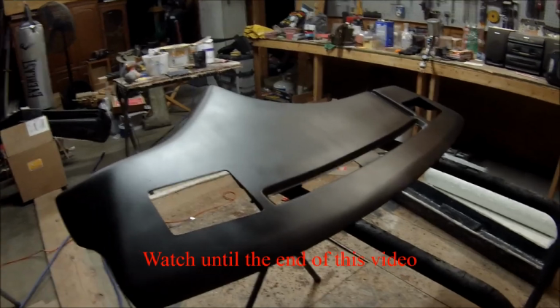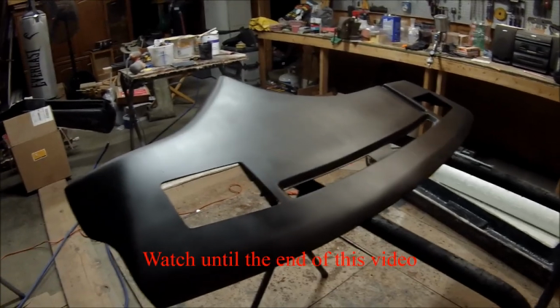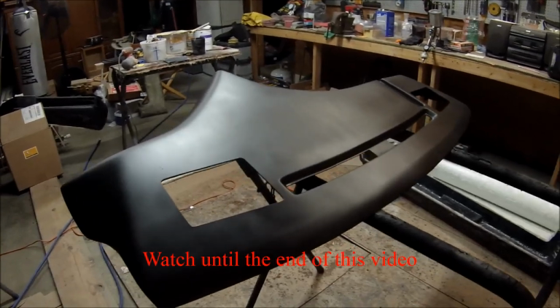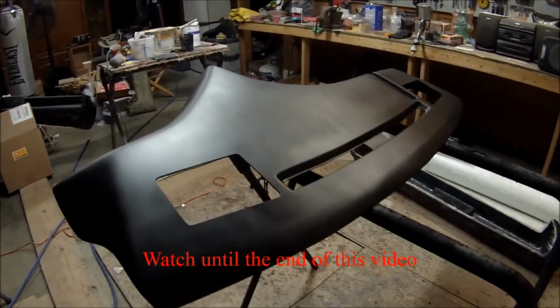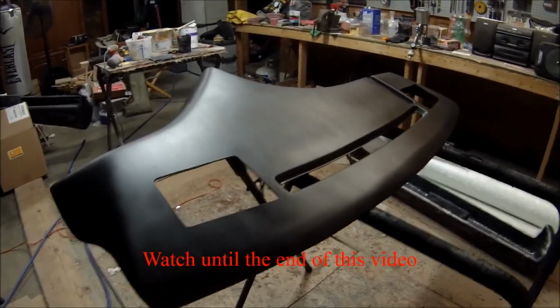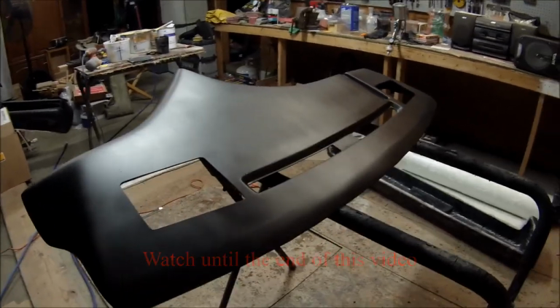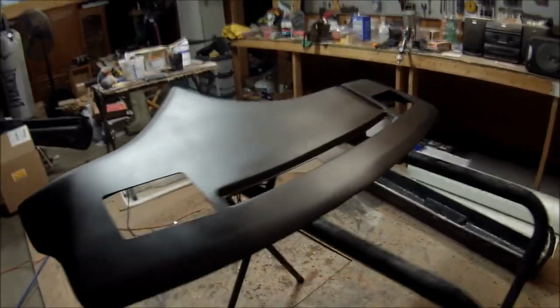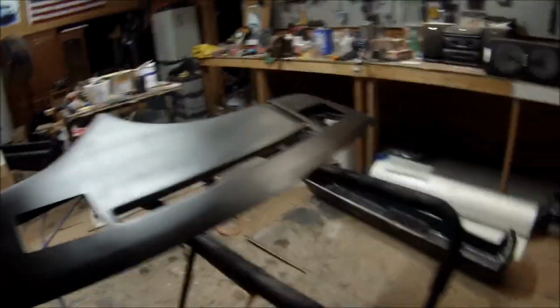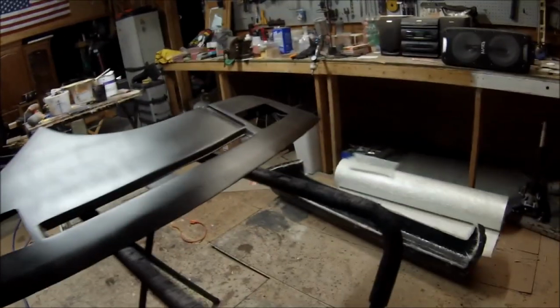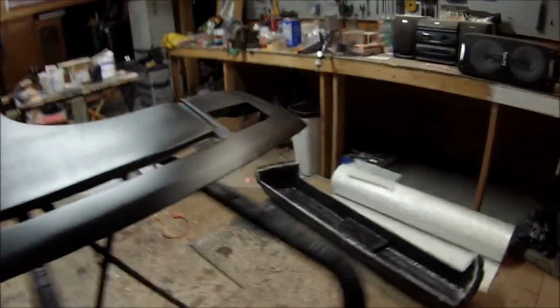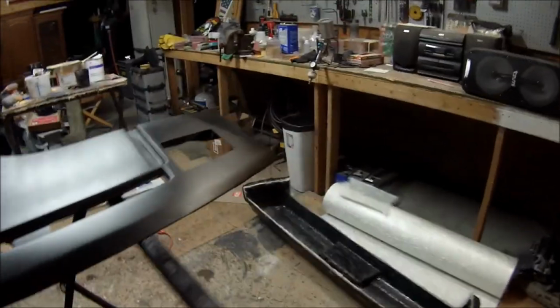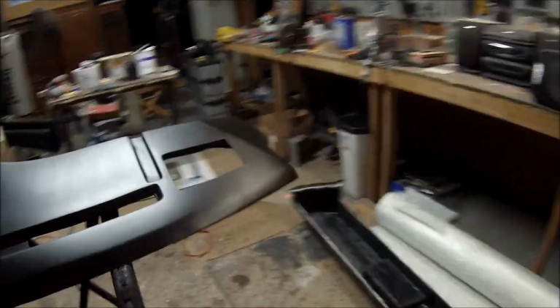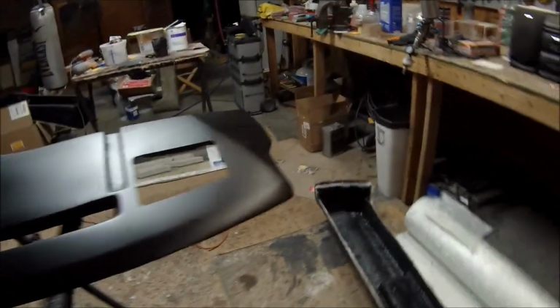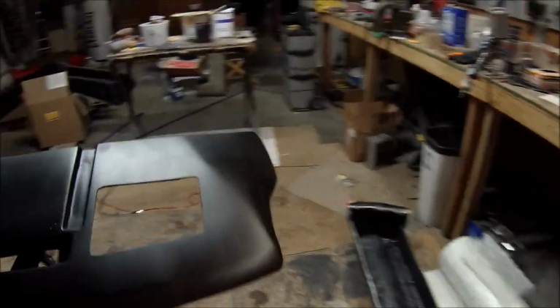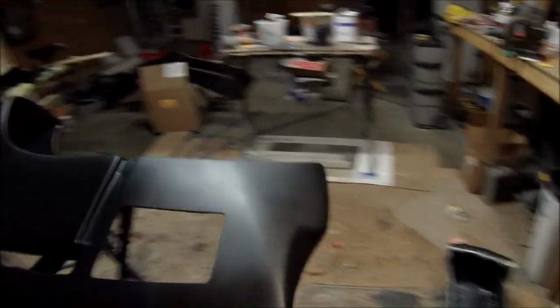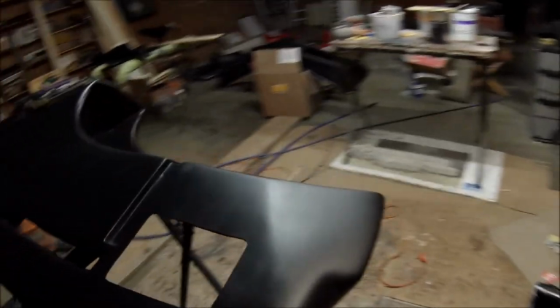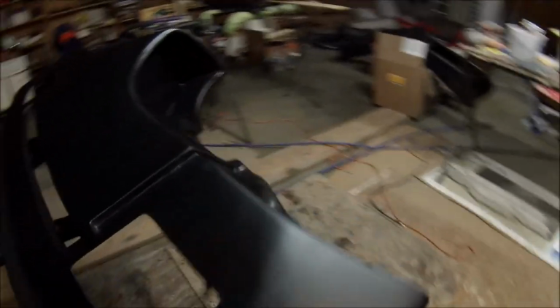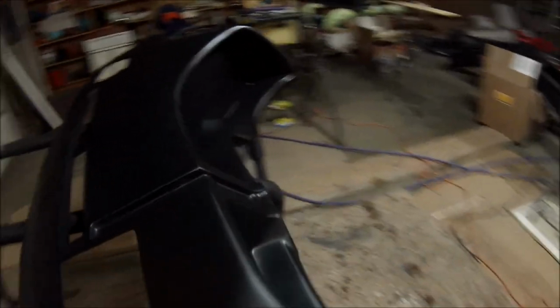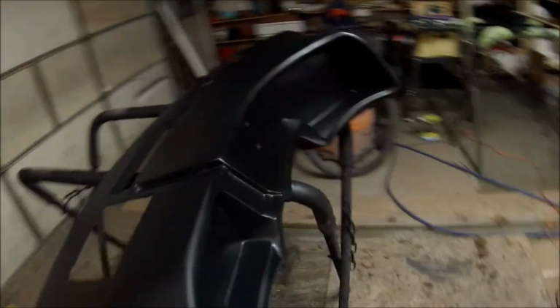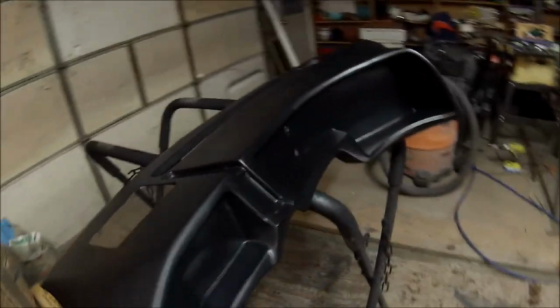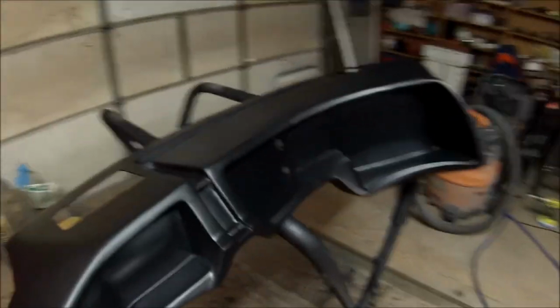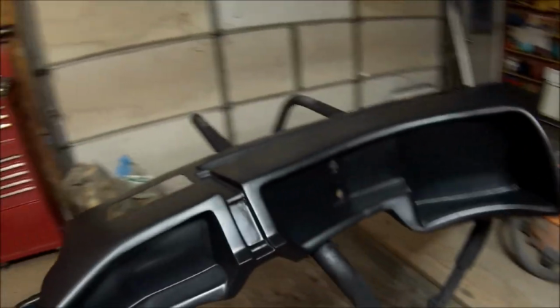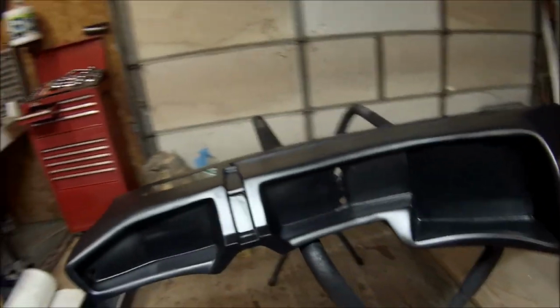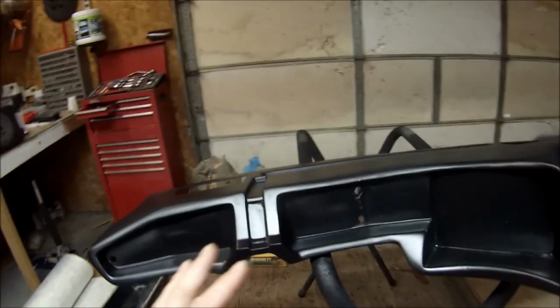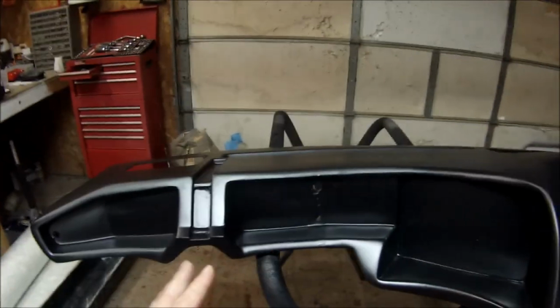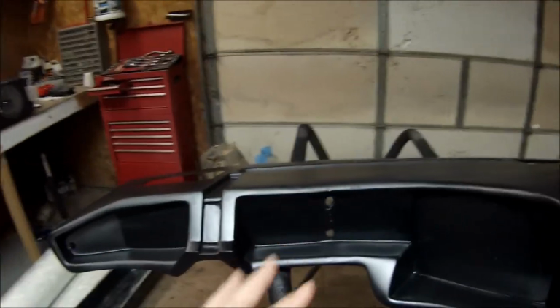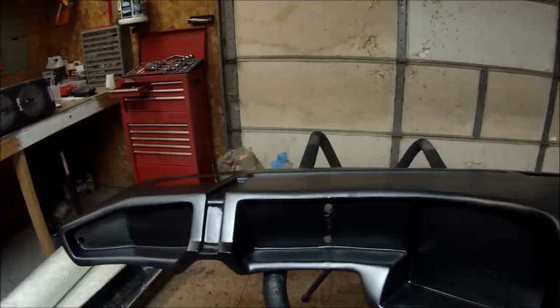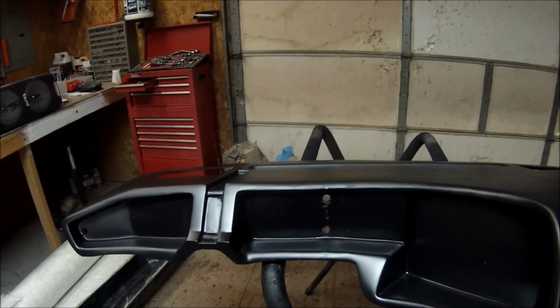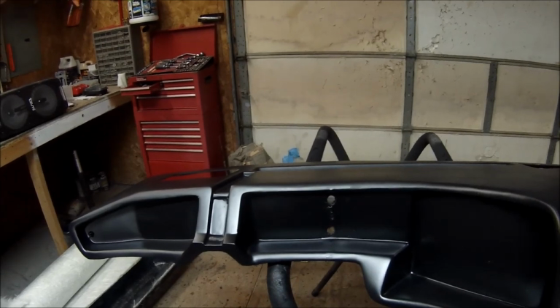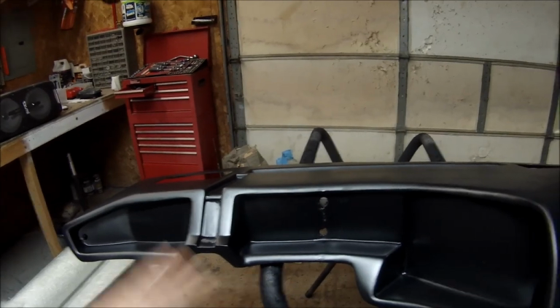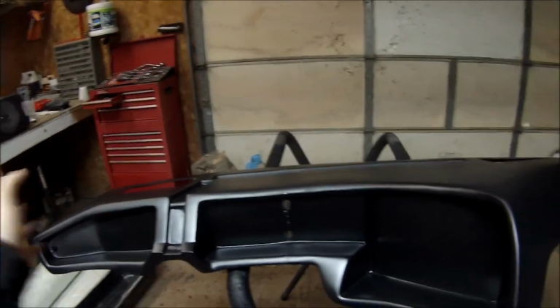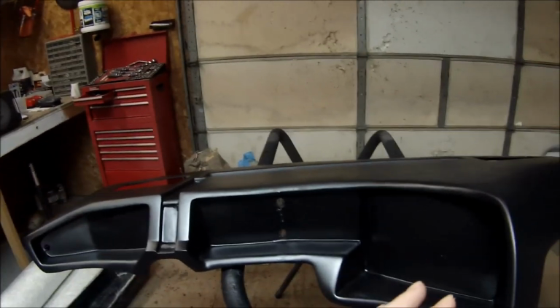I'll be making a separate video on how you can cut yours out because it's really not that hard, and I'll show you how to do it in the next video after this one. But yeah, this is the dash for the current customer — one TV dash.